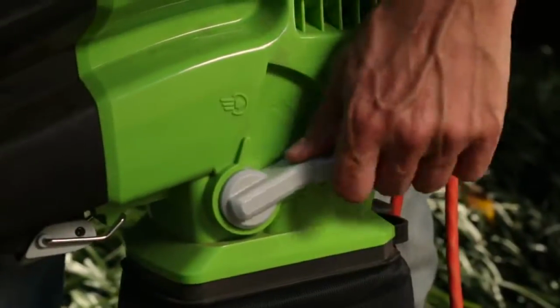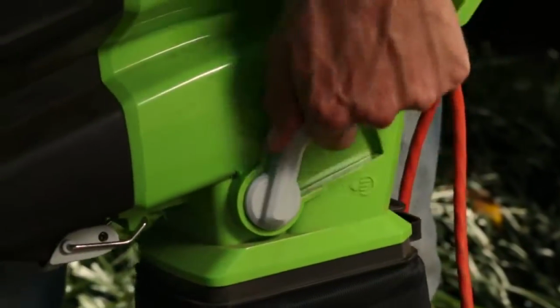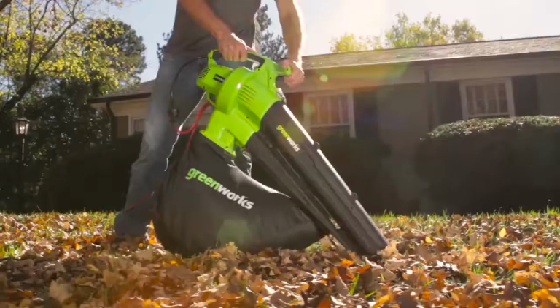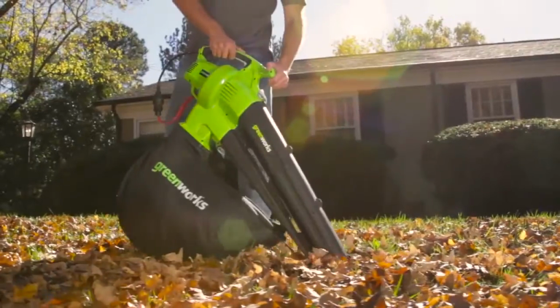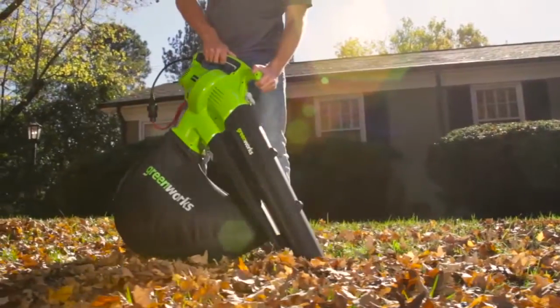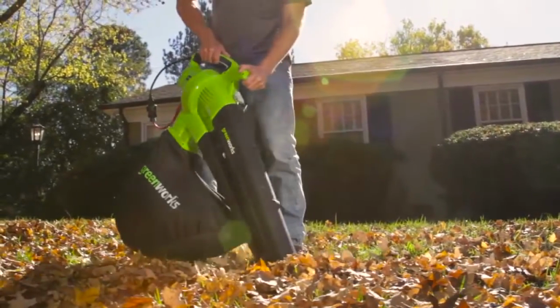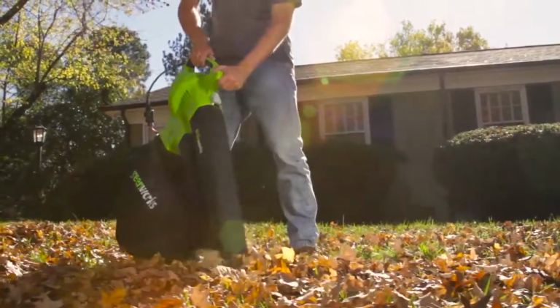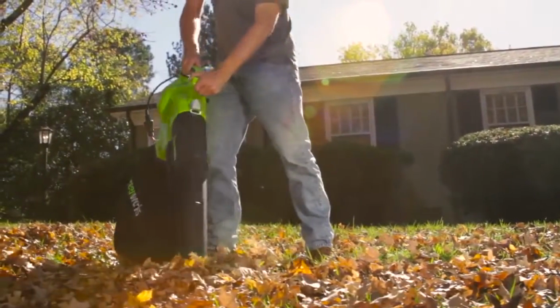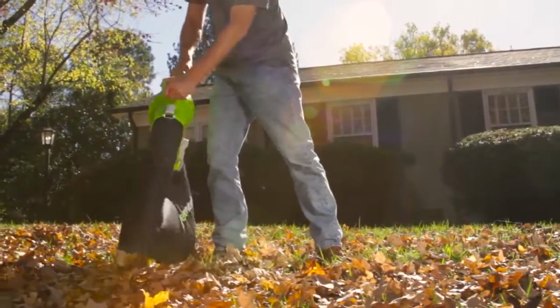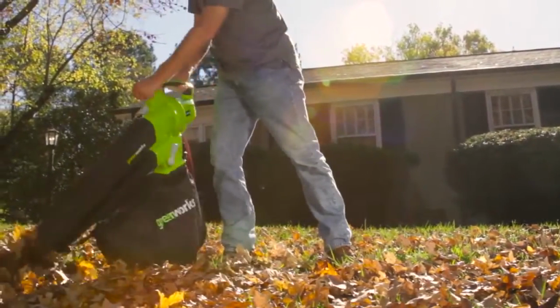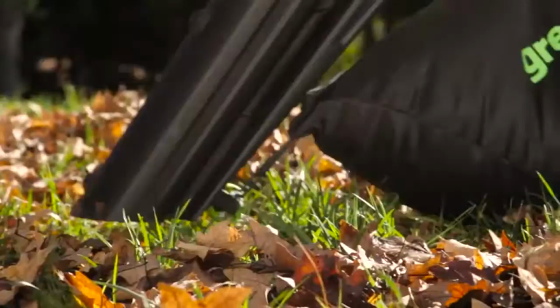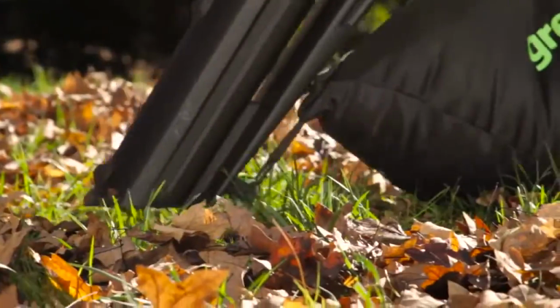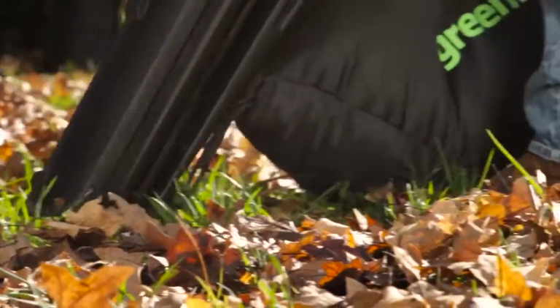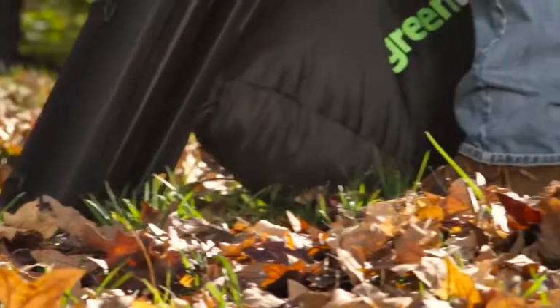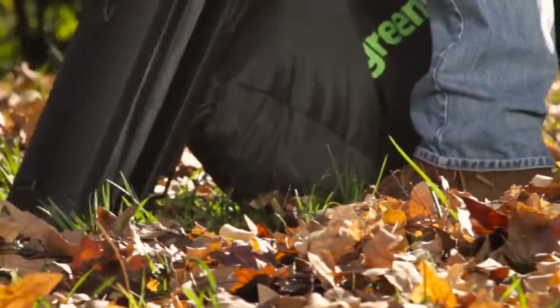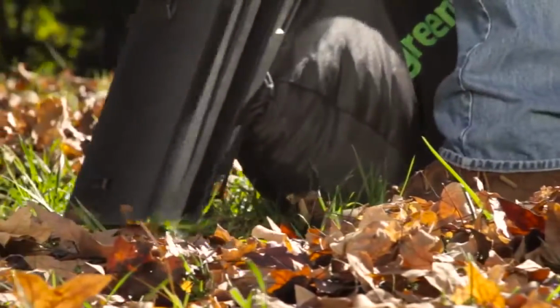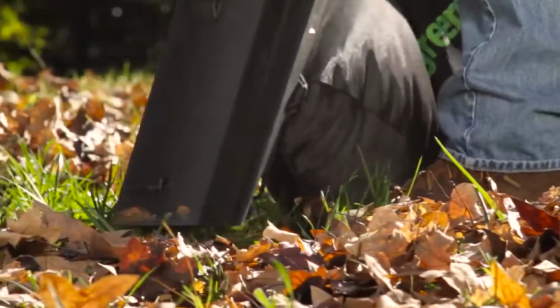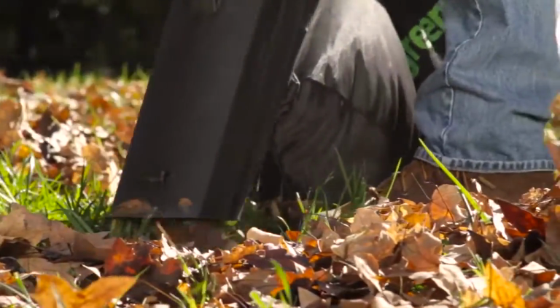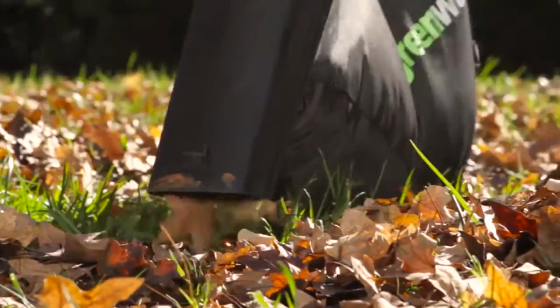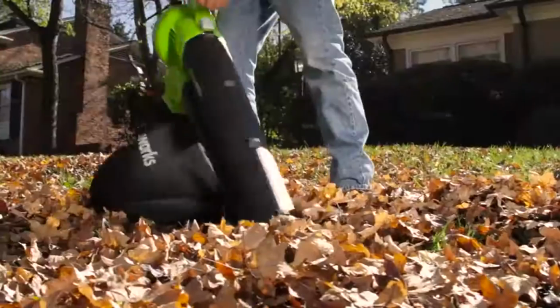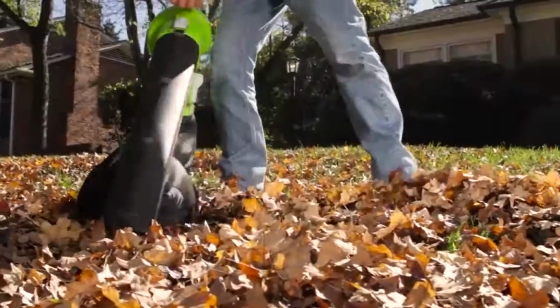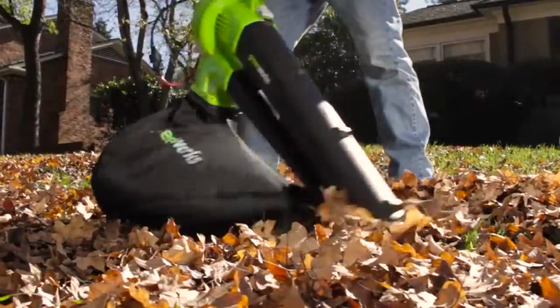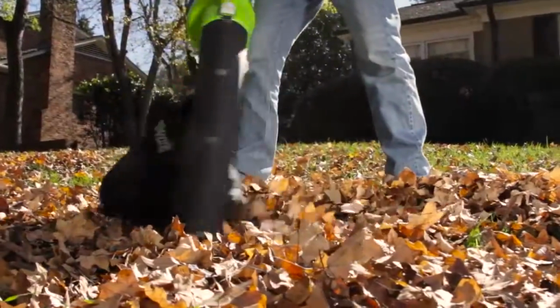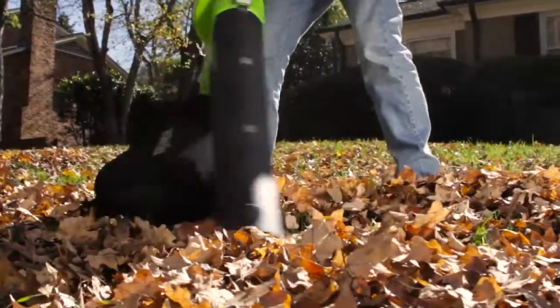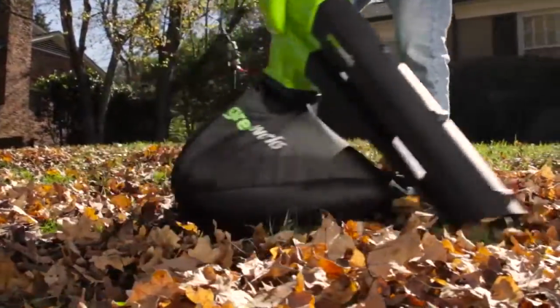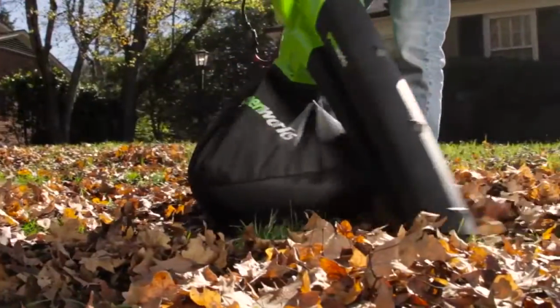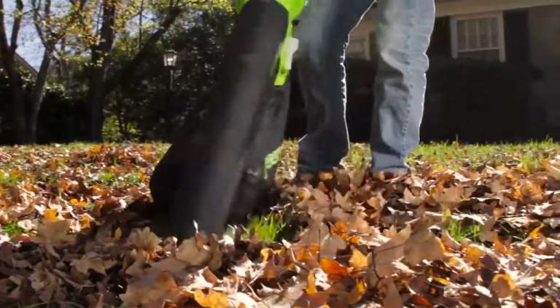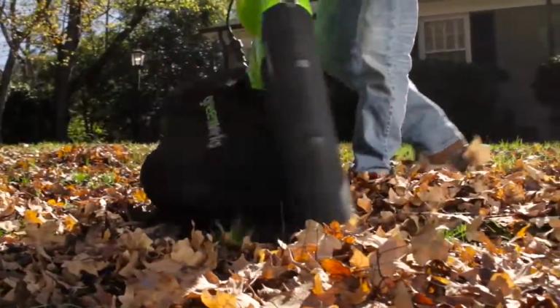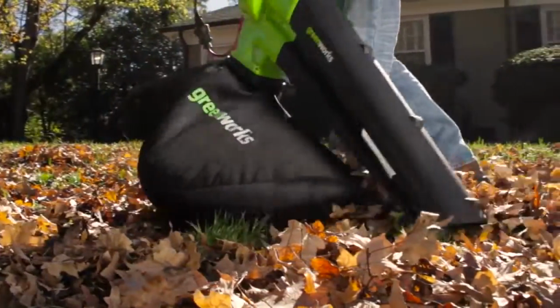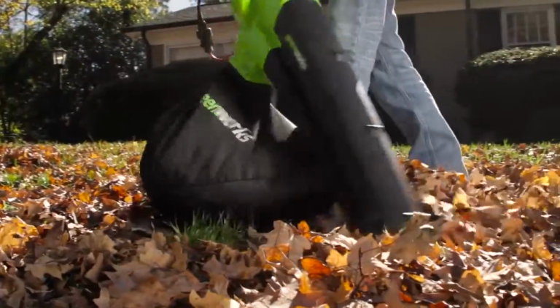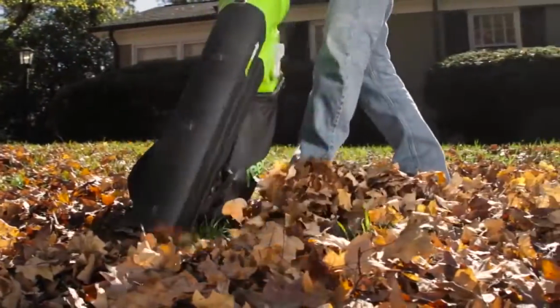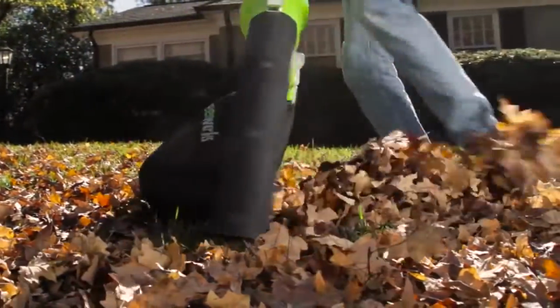With a flip of a switch, go from blowing to mulching mode at any moment. Easily and conveniently gather and dispose of mulch with the included 1.25 bushel or 42.2 liter leaf collection bag.